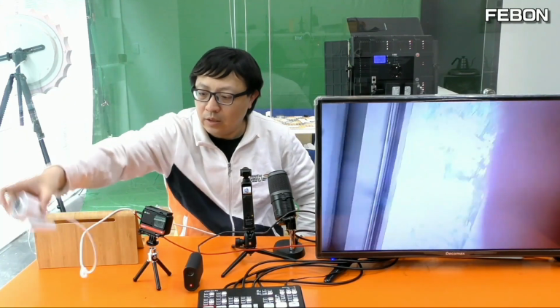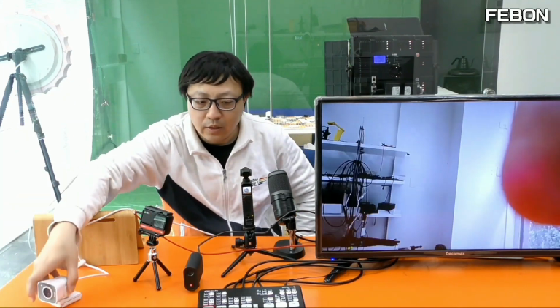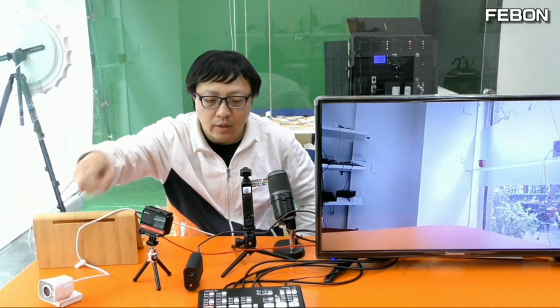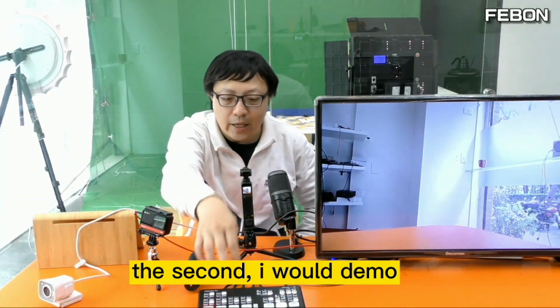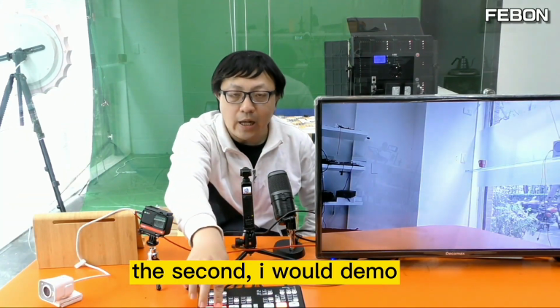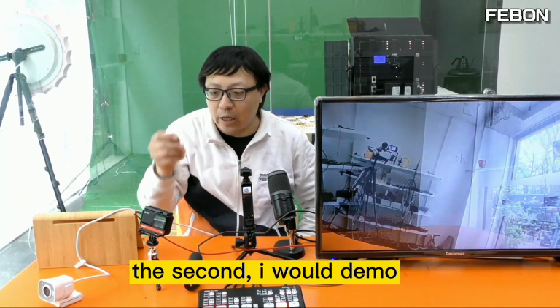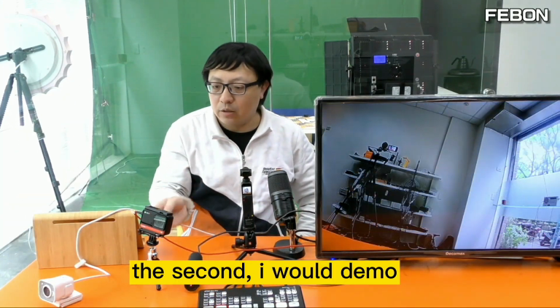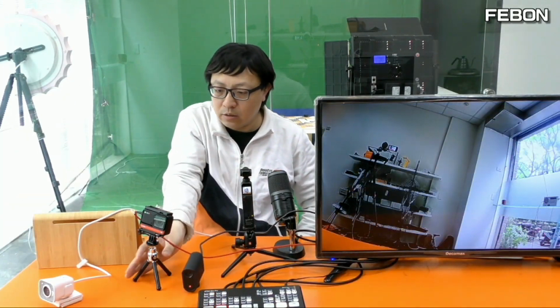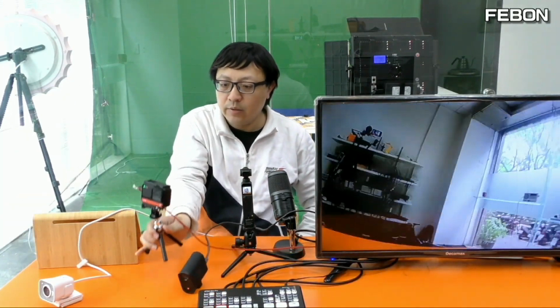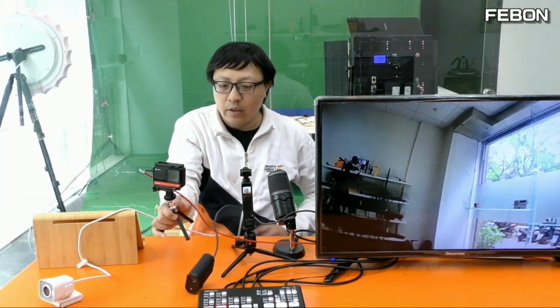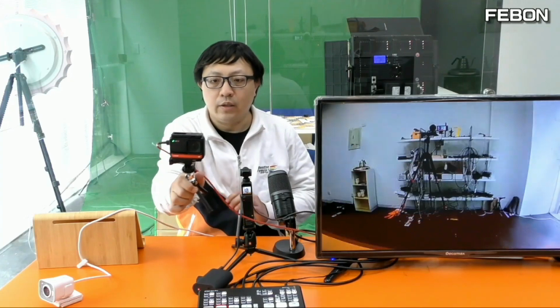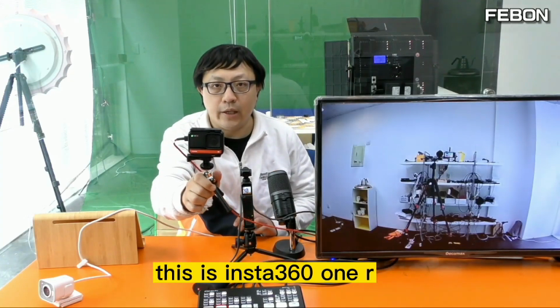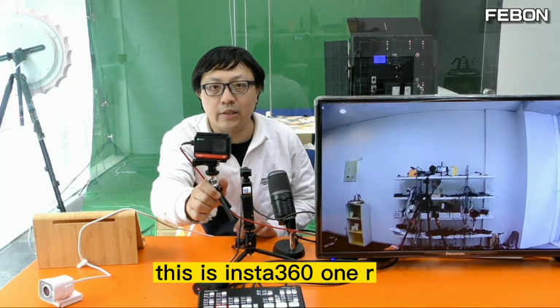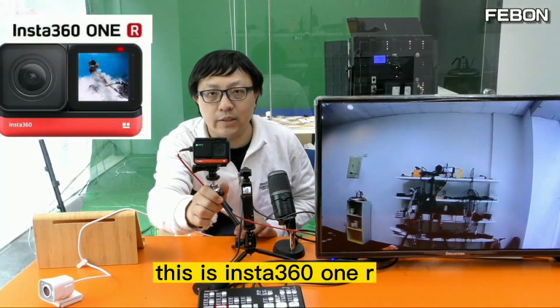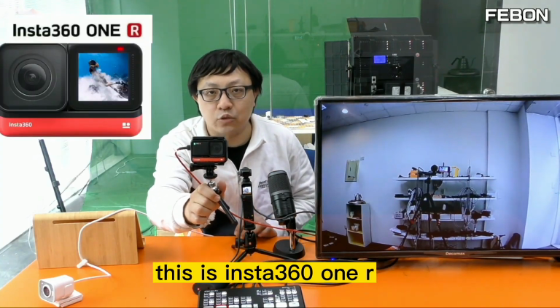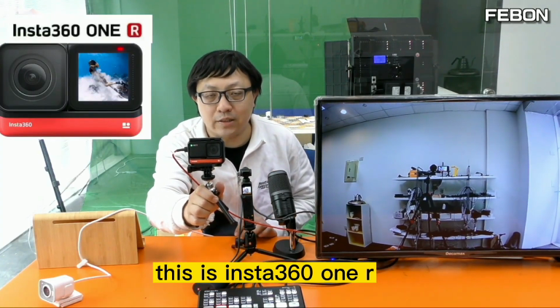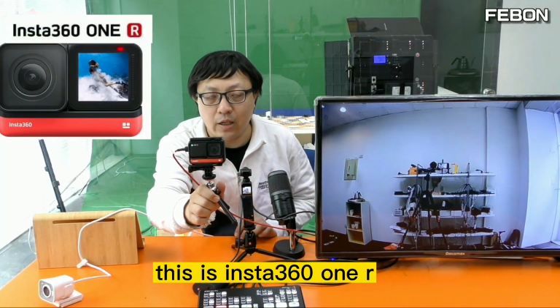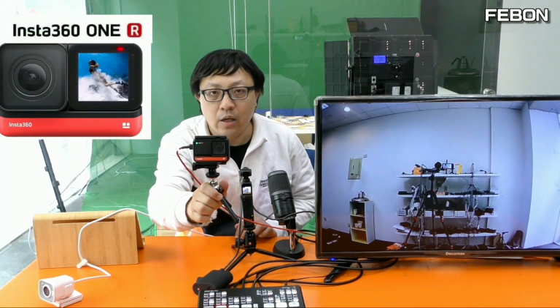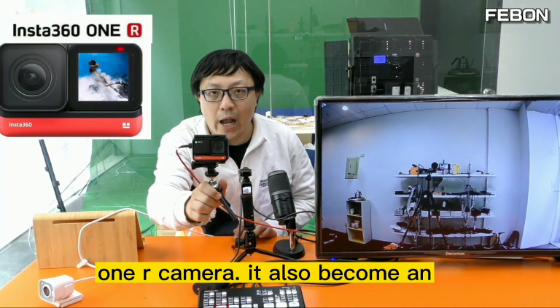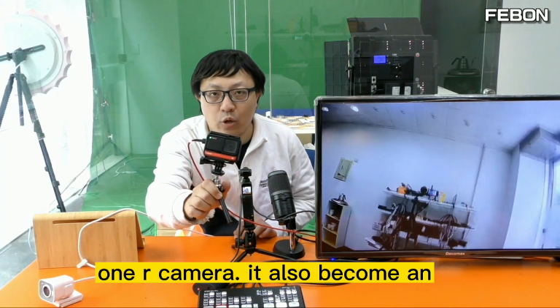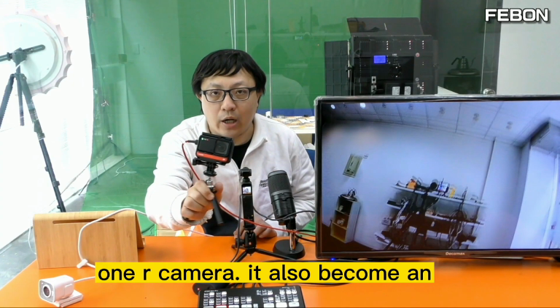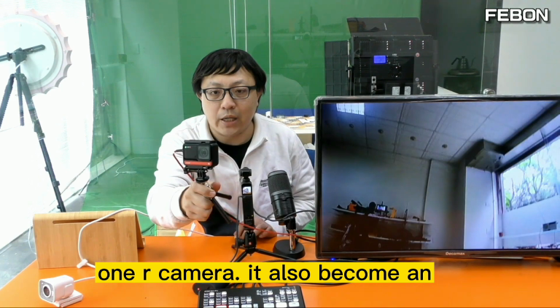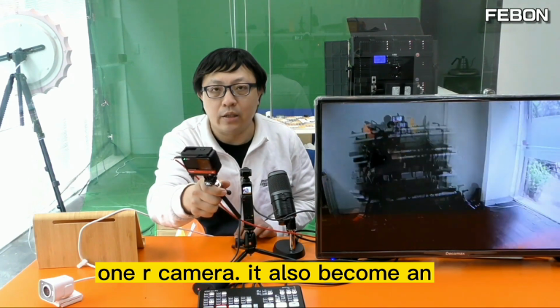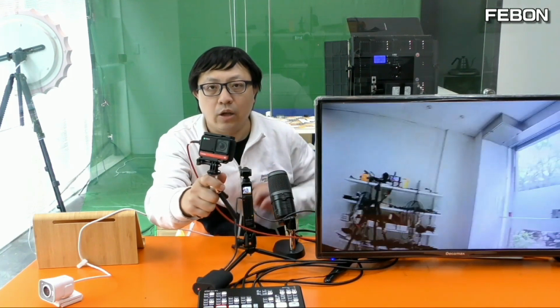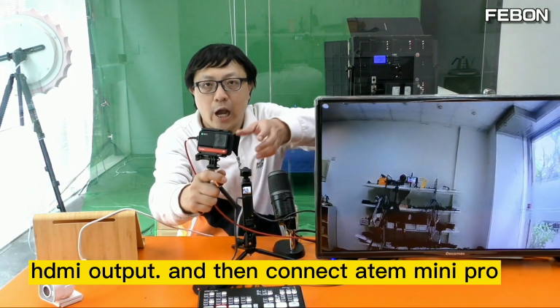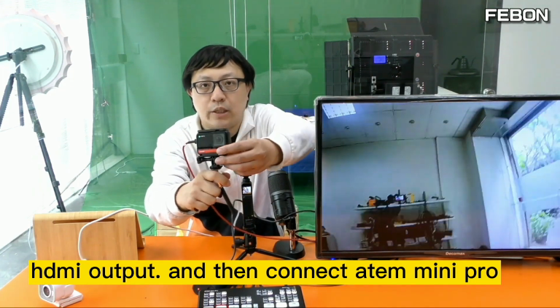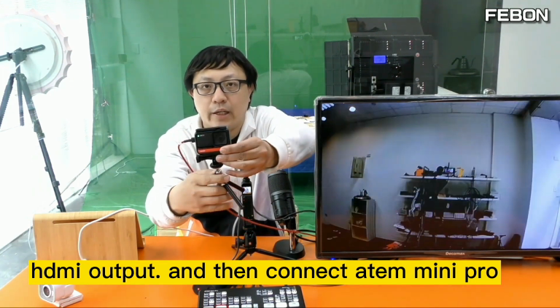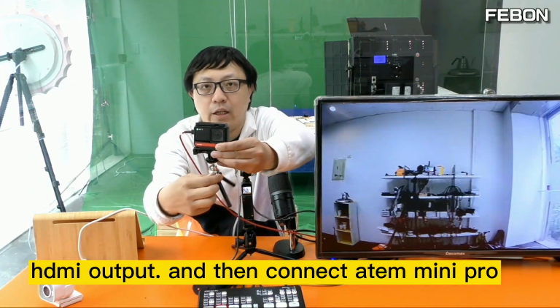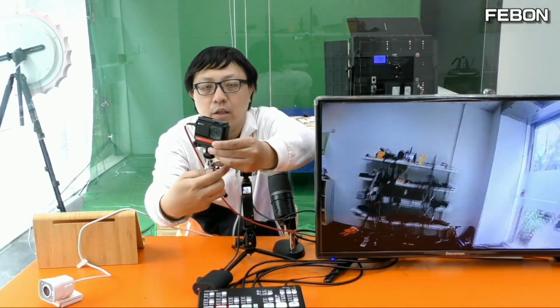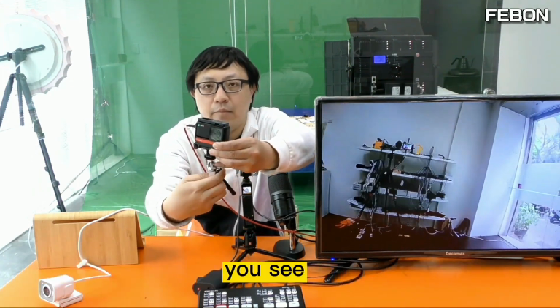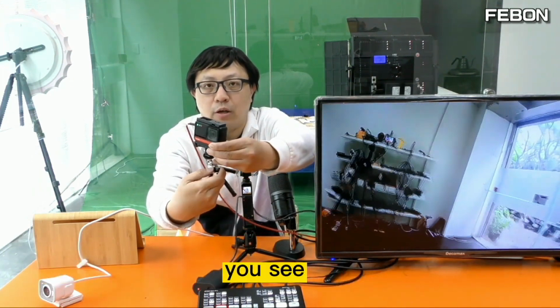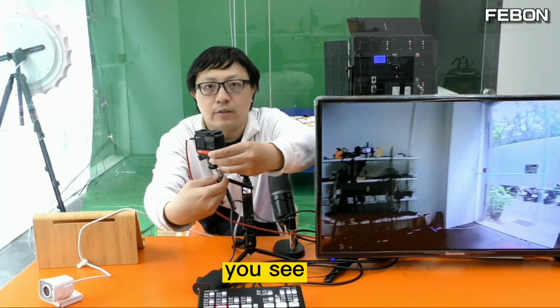The second demo: this is the Insta360 1R camera. It also outputs via HDMI and then connects to the Atem Mini Pro, as you can see.